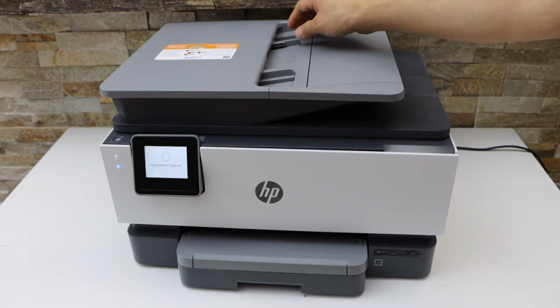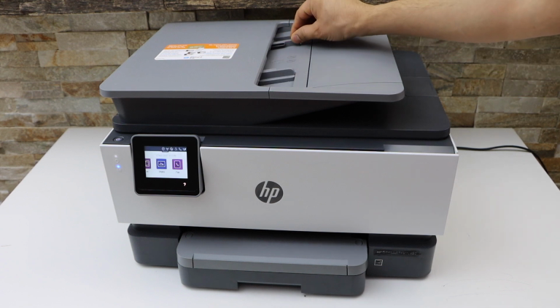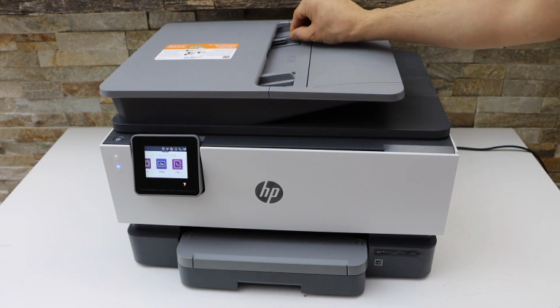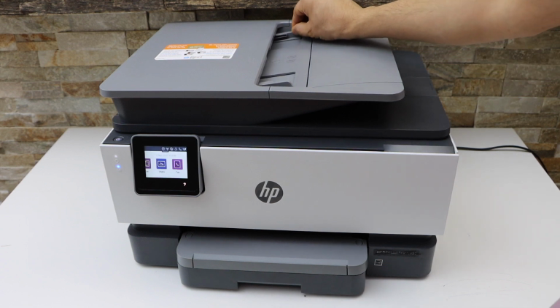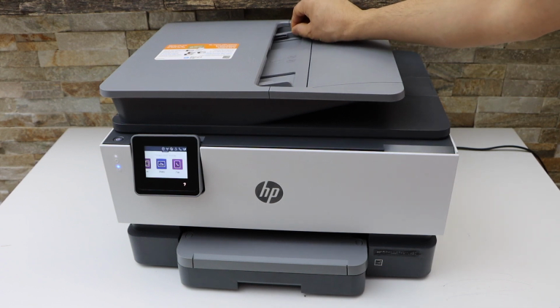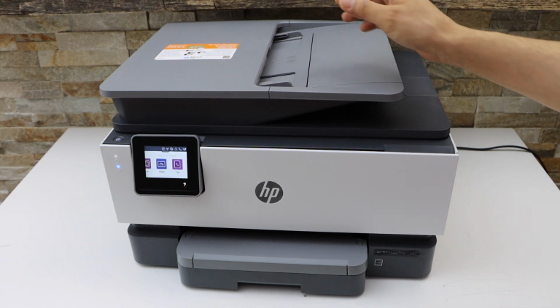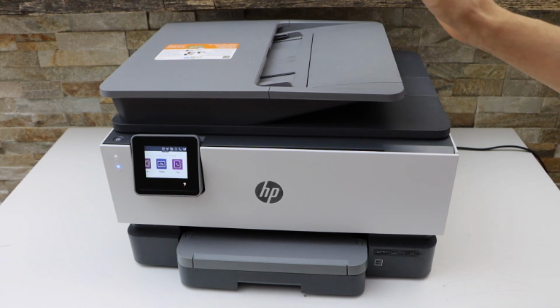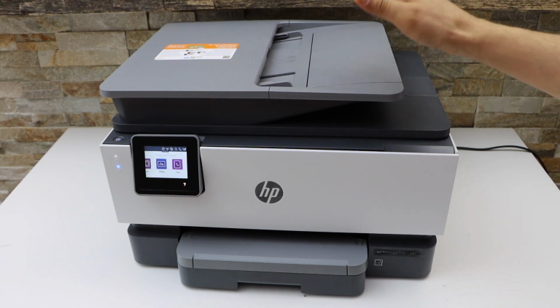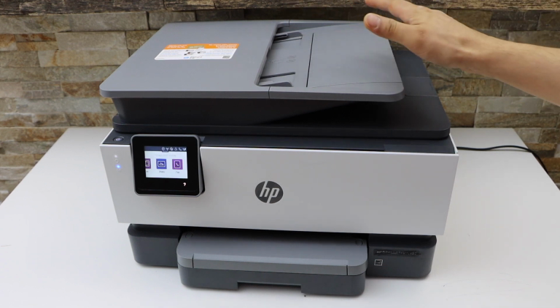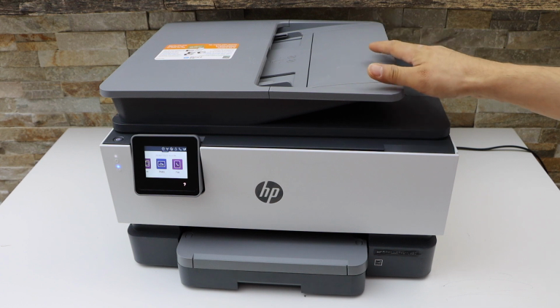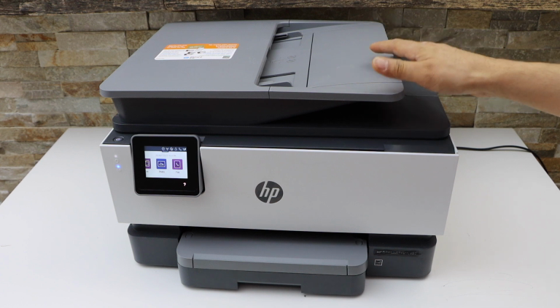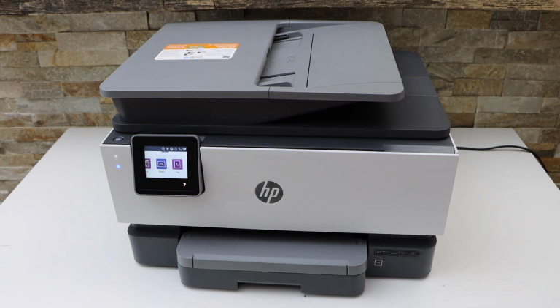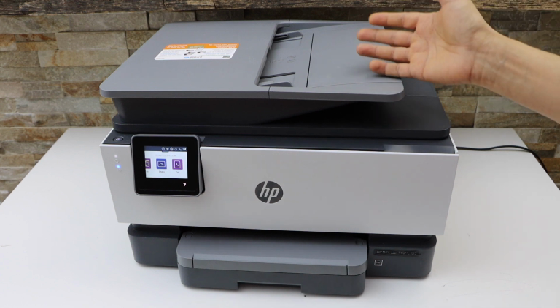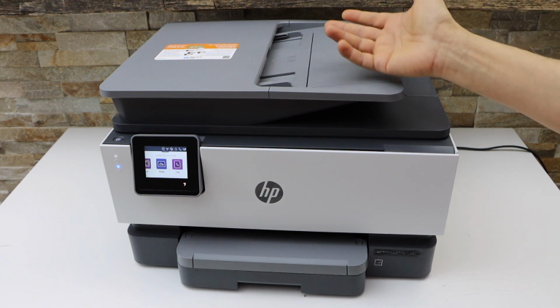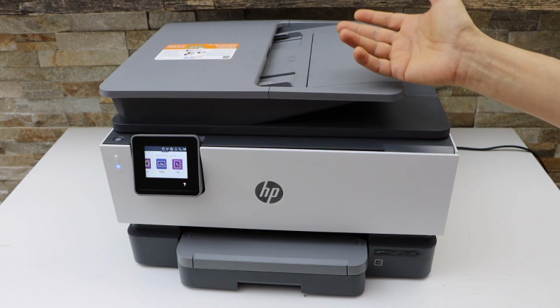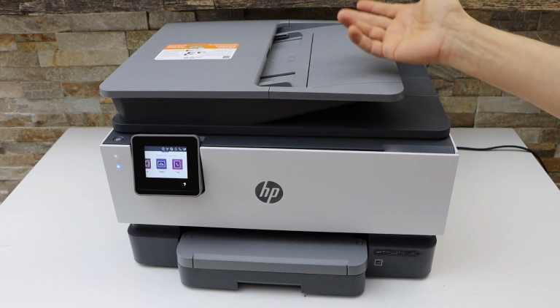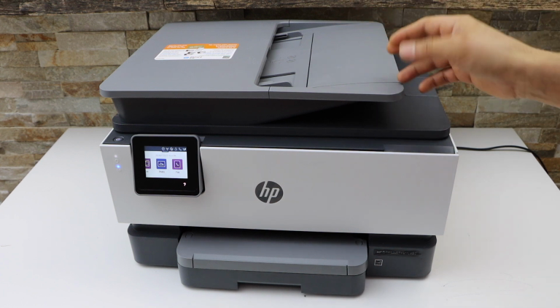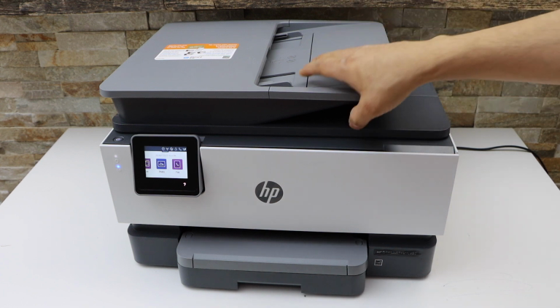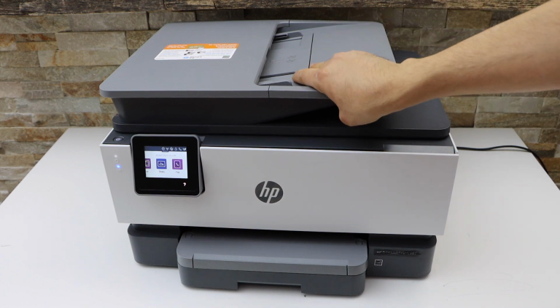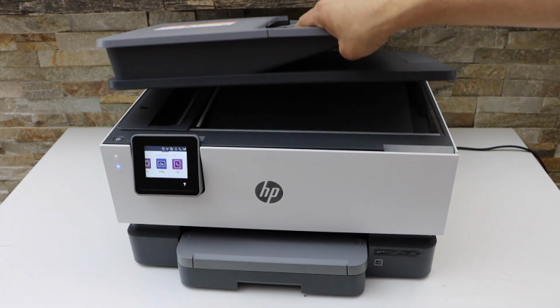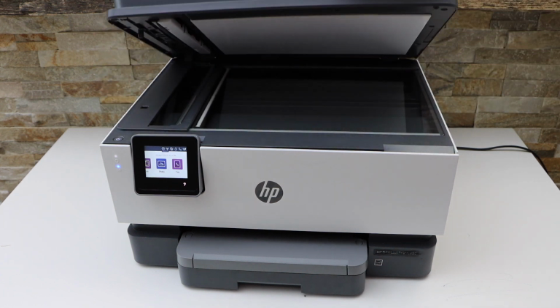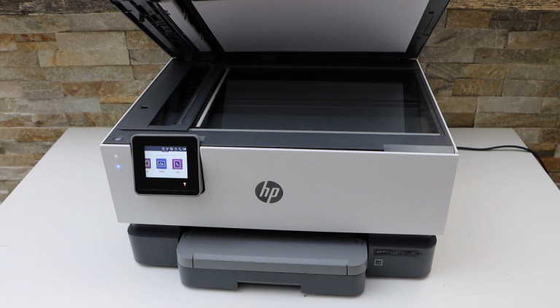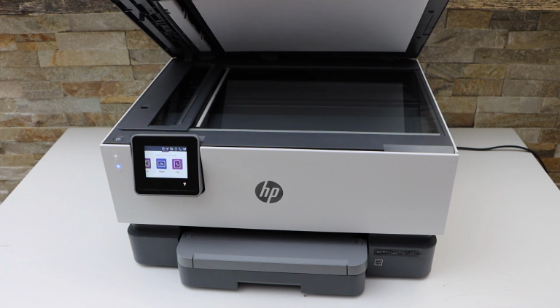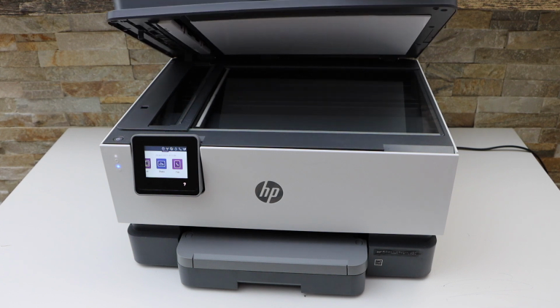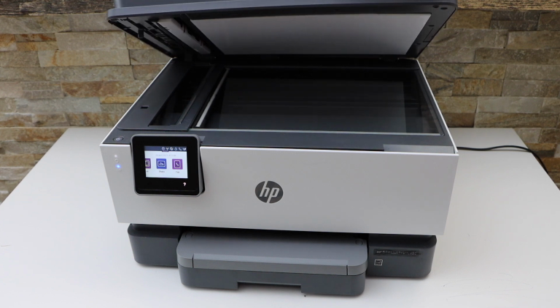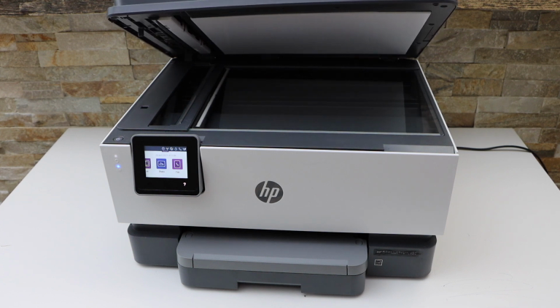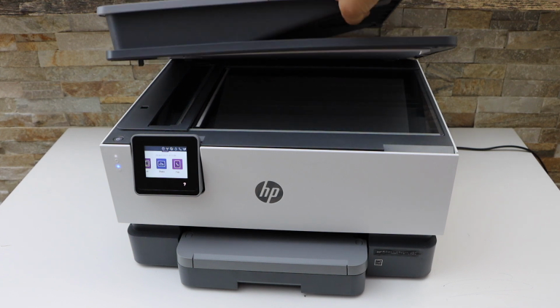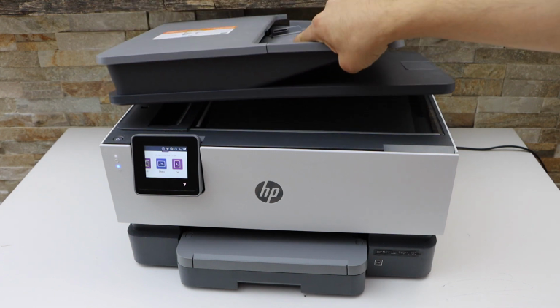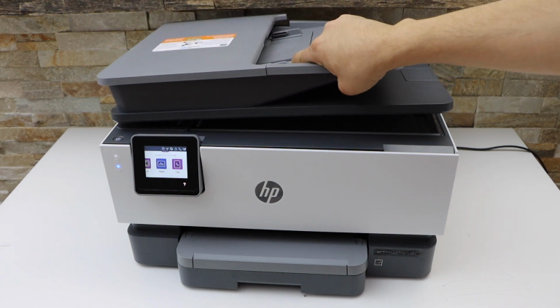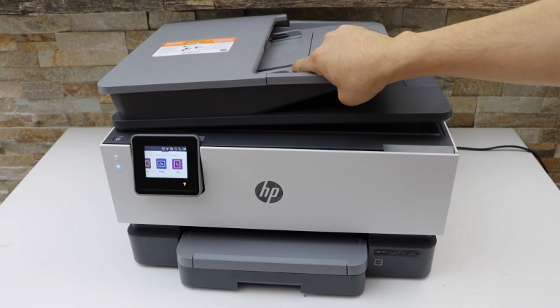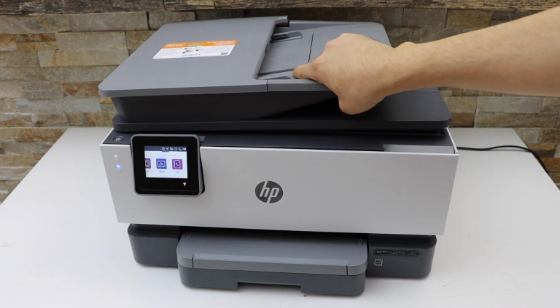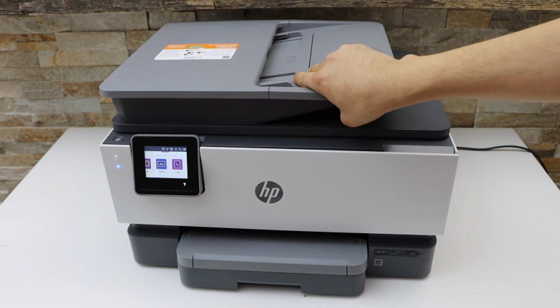On the top of the printer there is an ADF tray for scanning multiple pages. You can save them as a PDF or JPEG. You can also use the scanner bed for scanning photos, IDs, or documents.